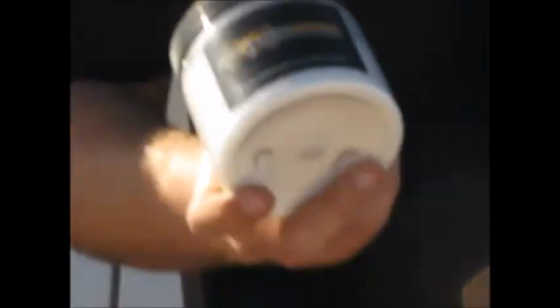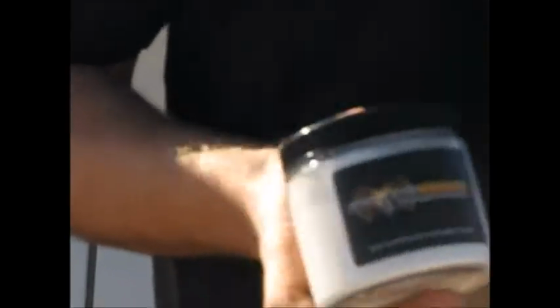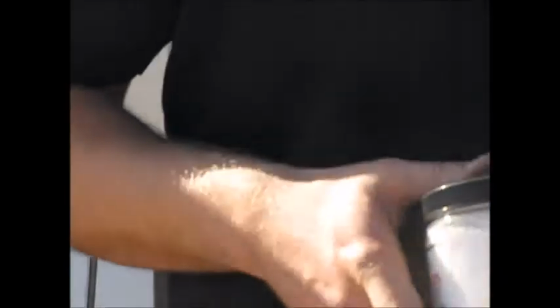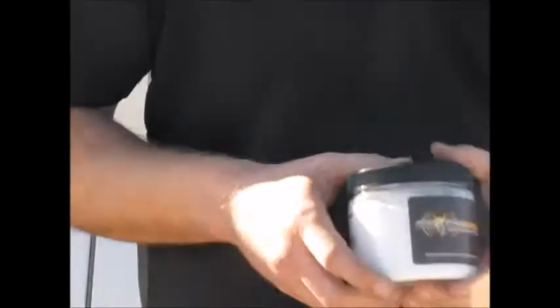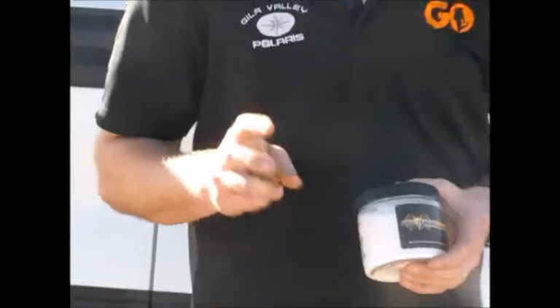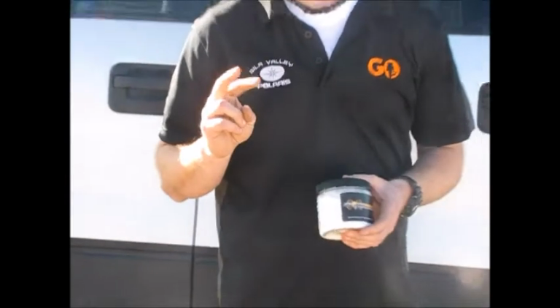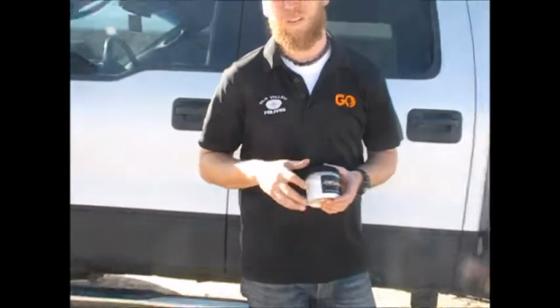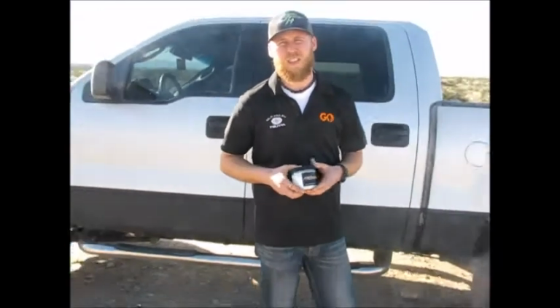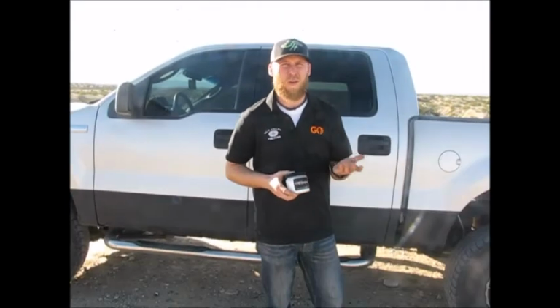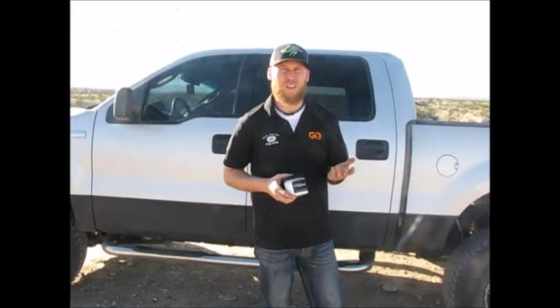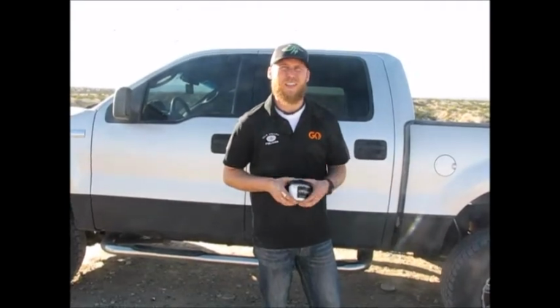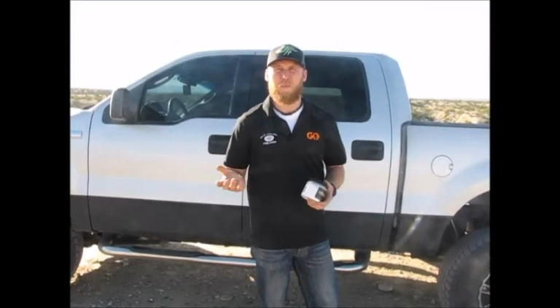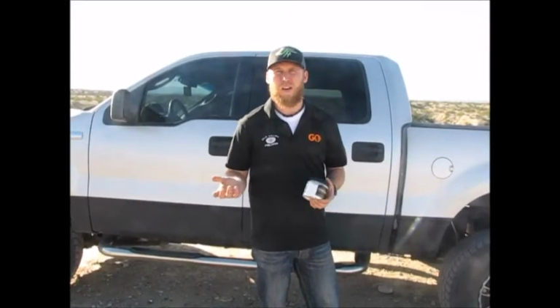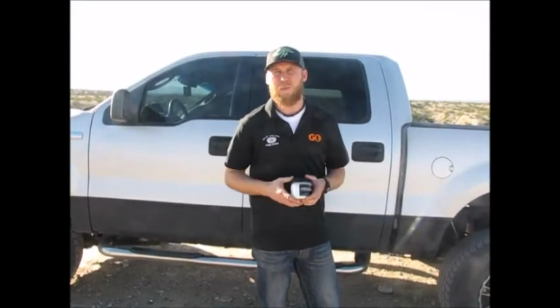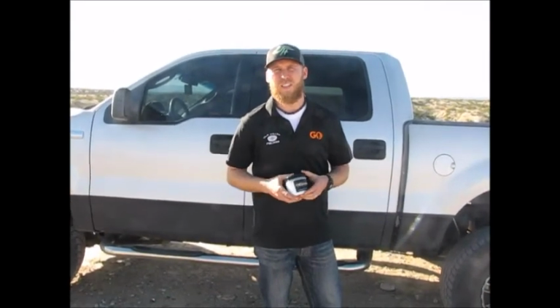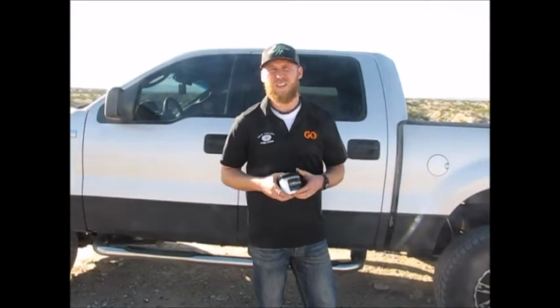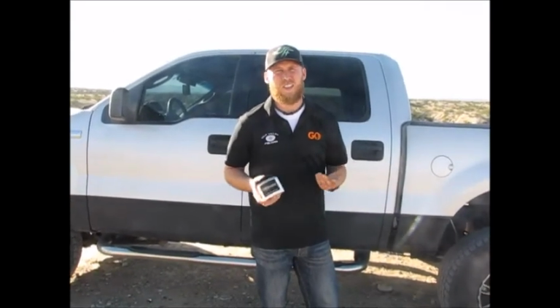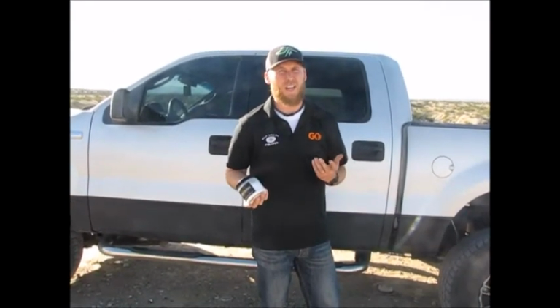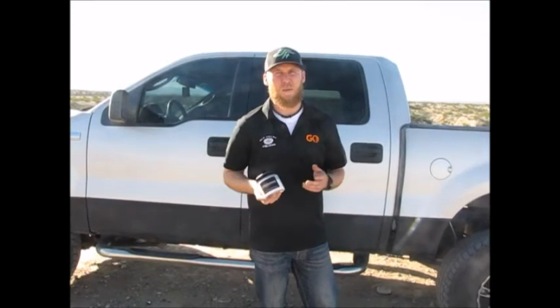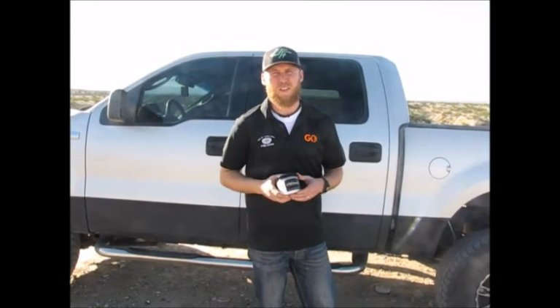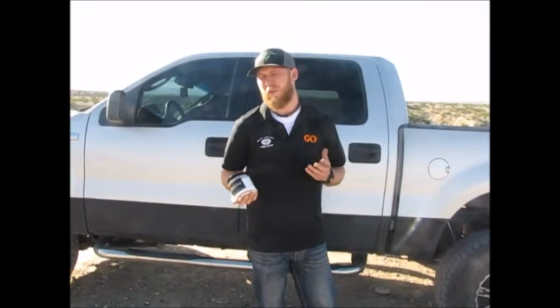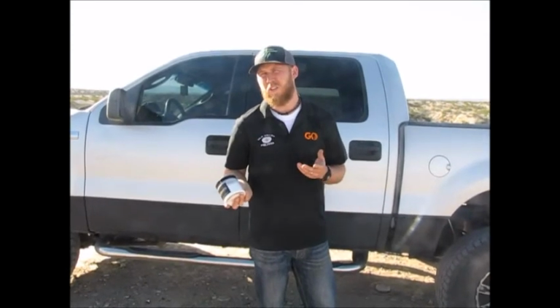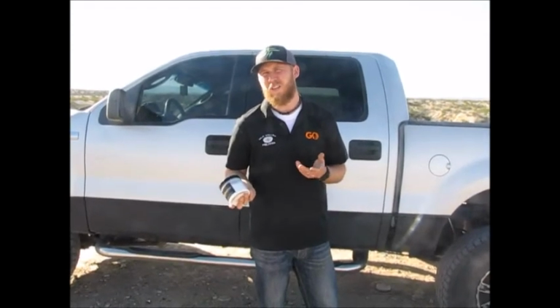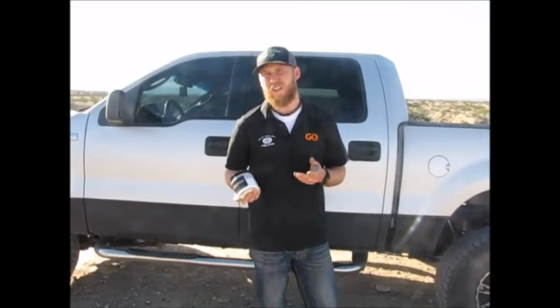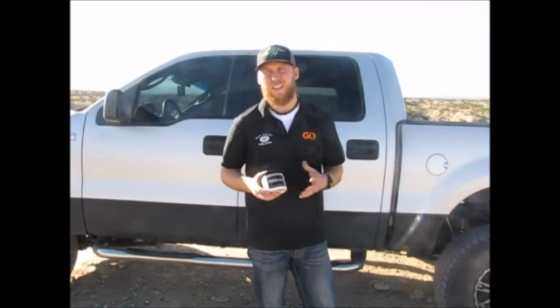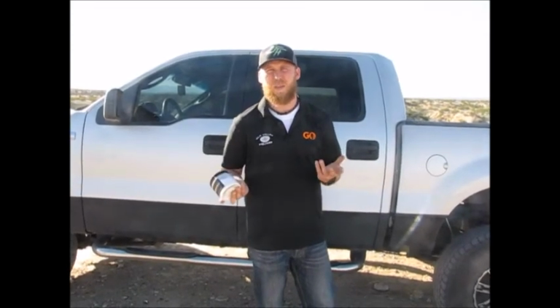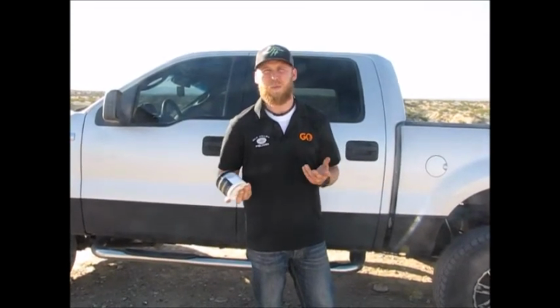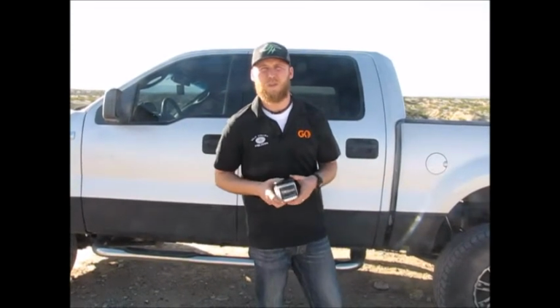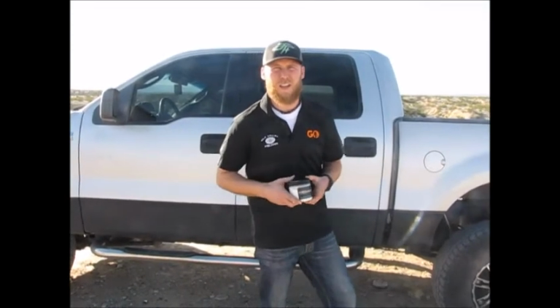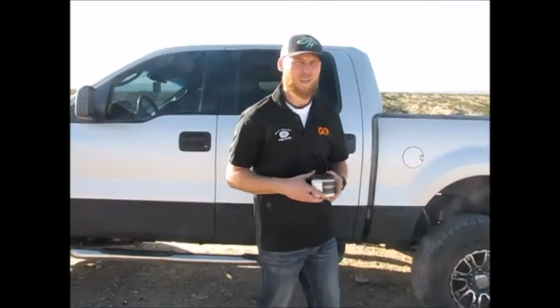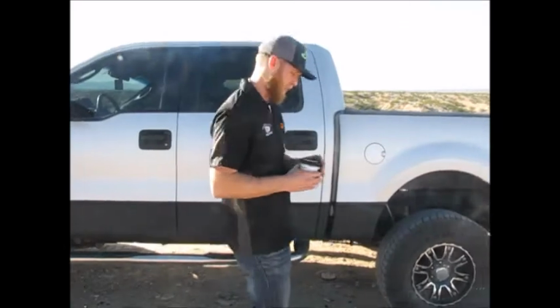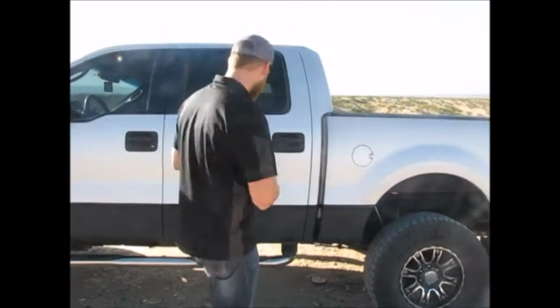For those of you that don't know, Tannerite is two separate things: ammonium nitrate and aluminum powder. You mix the two together, shoot it with a high caliber rifle — anything bigger than a .223 will work — and you get a pretty nice boom. So we're going to show you how that works here today.